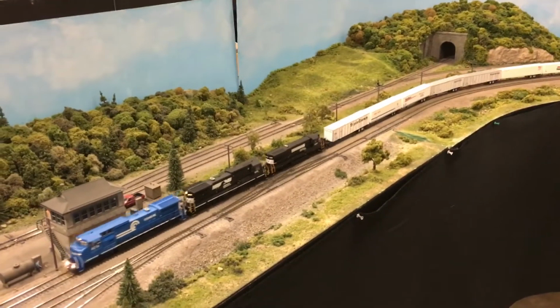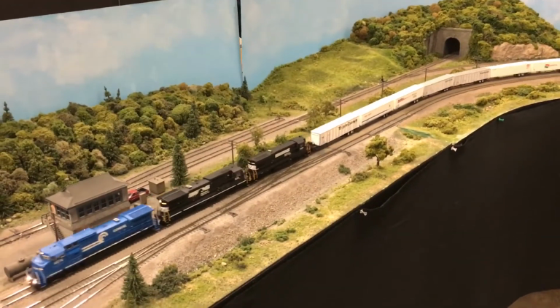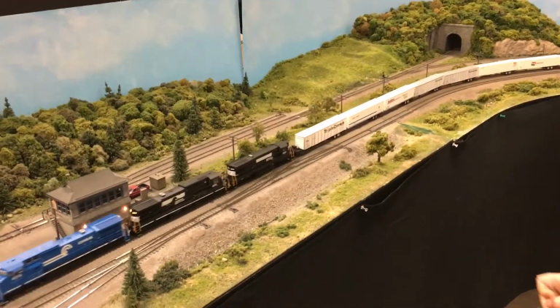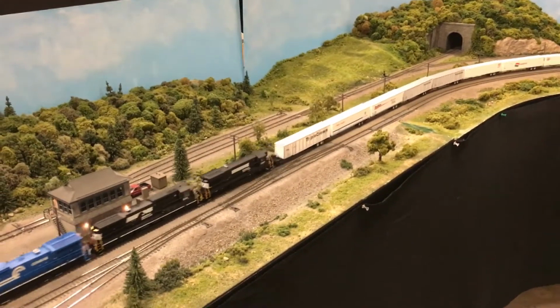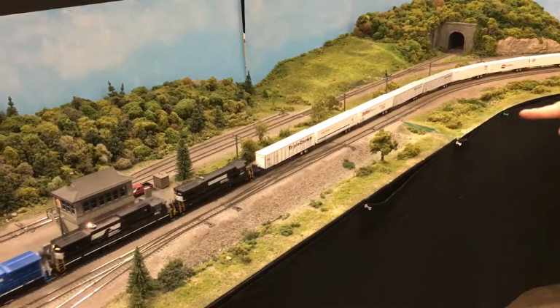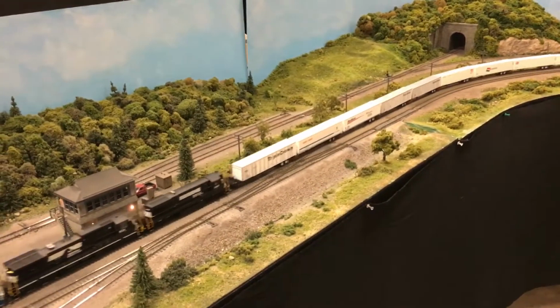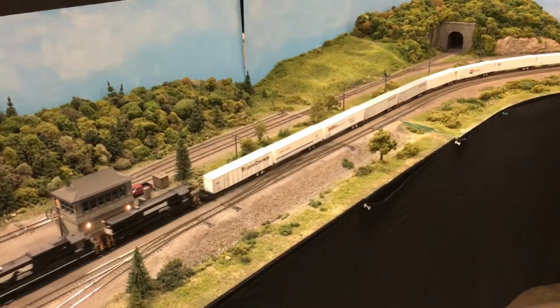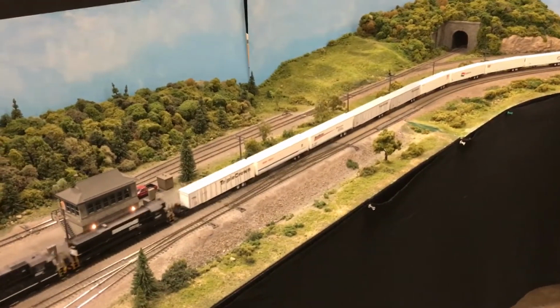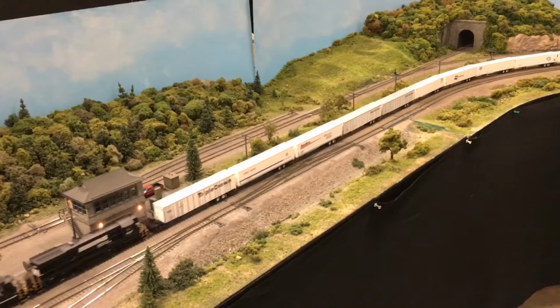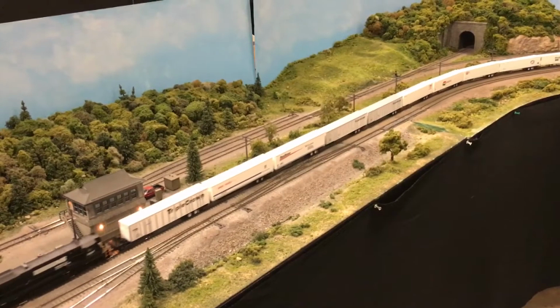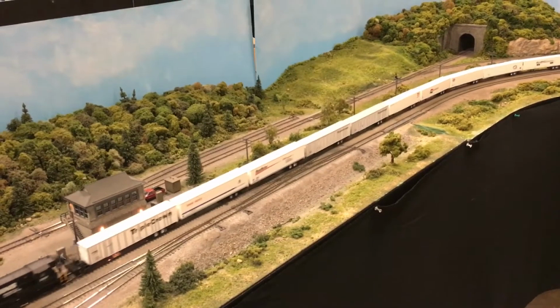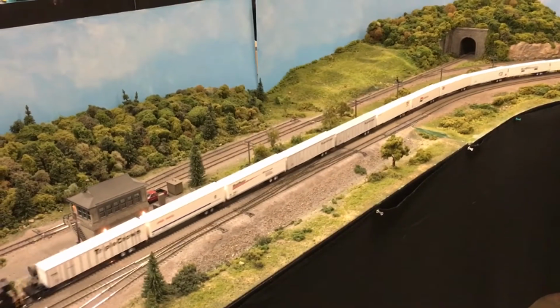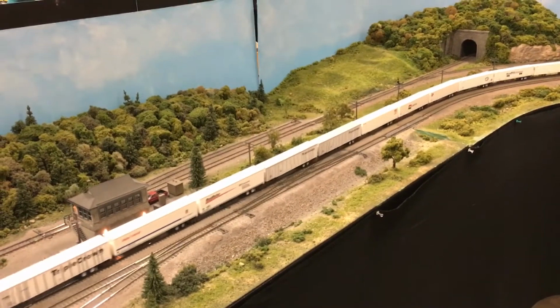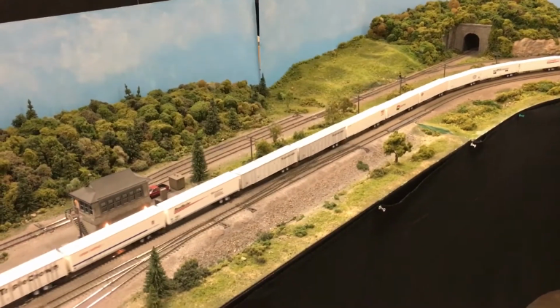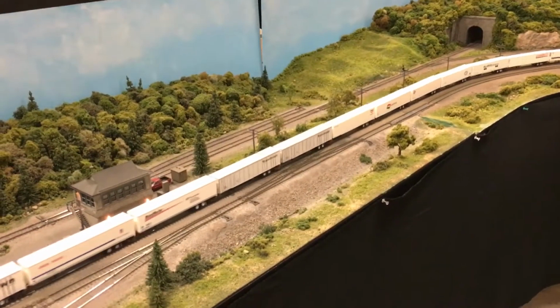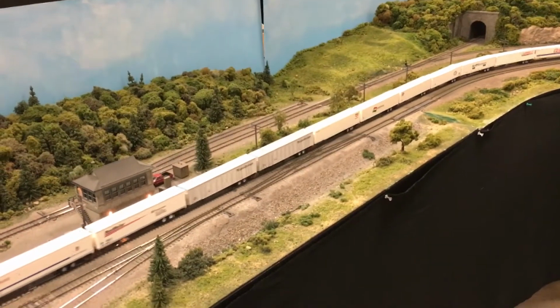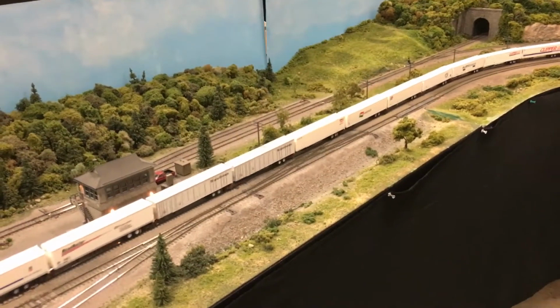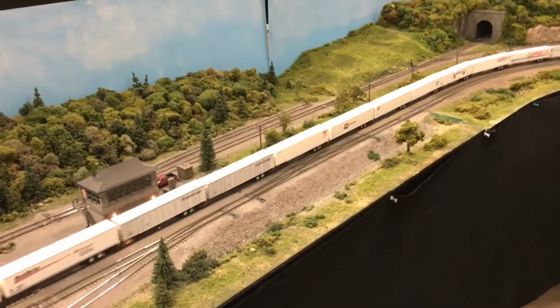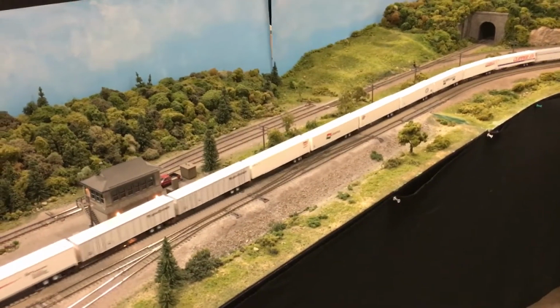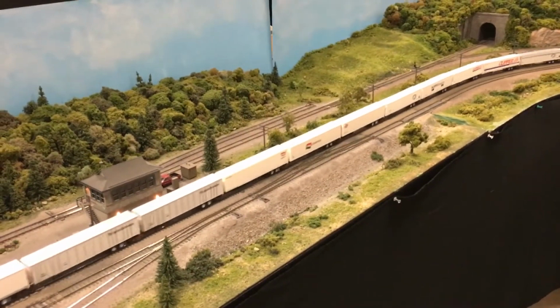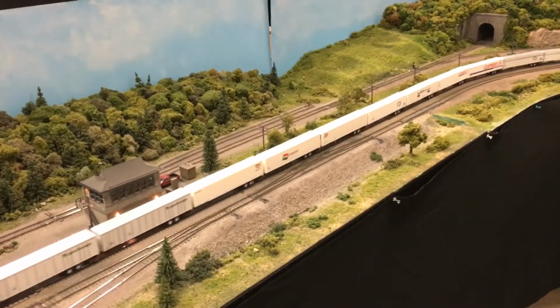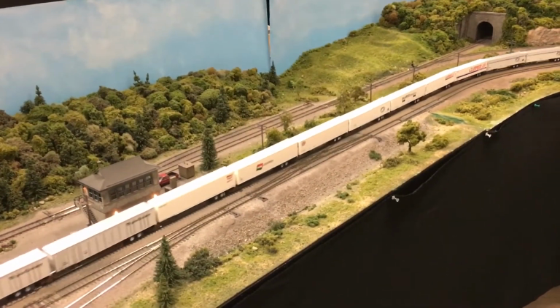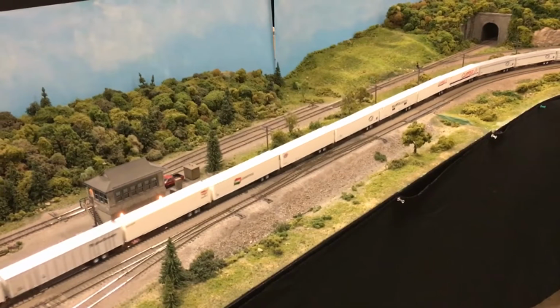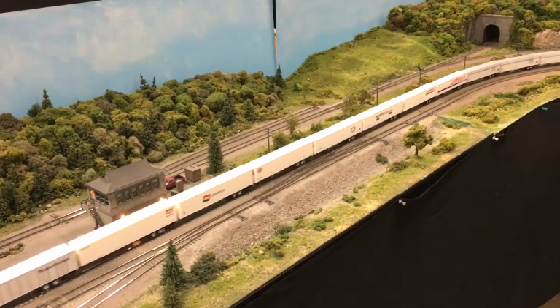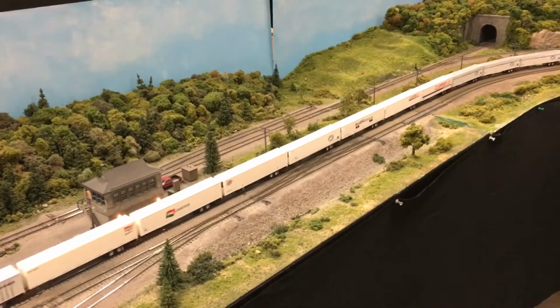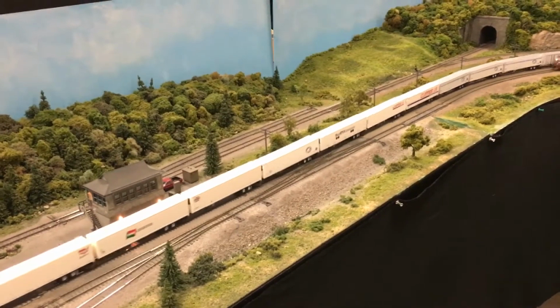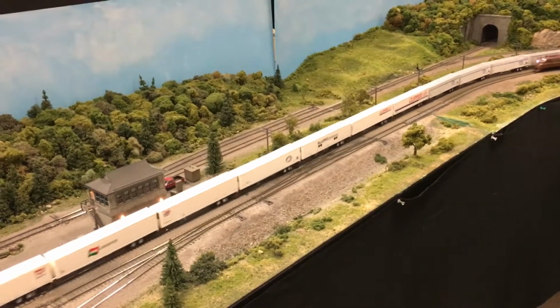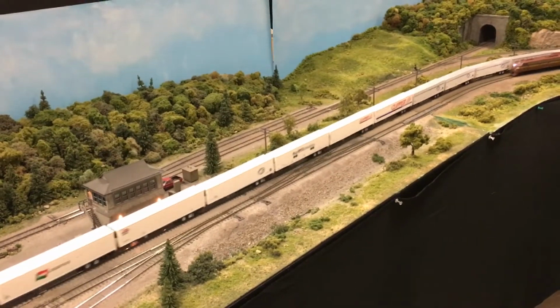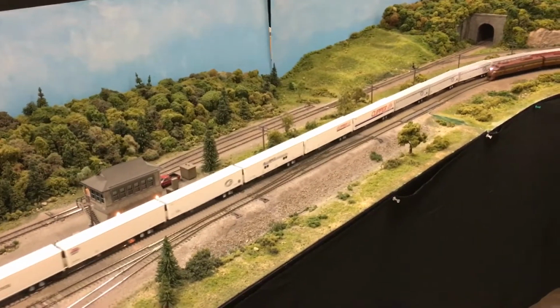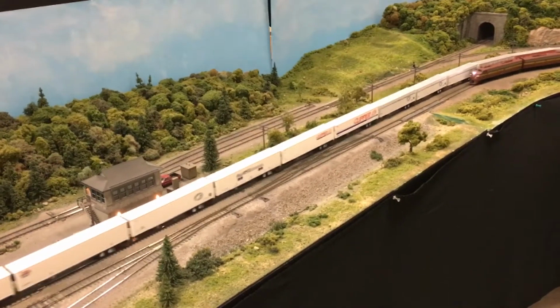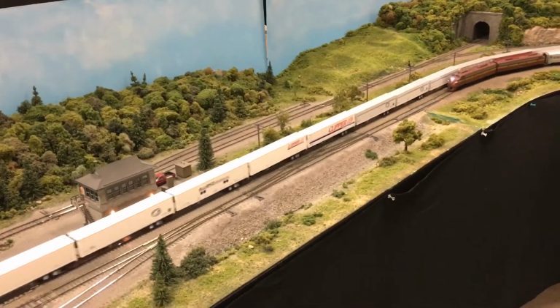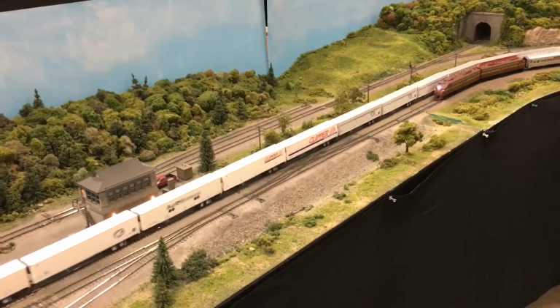It's run about 30 feet so far. I had a couple of friends who were in-scalers who were determined to make the in-scale Deluxe Innovation Road Railers run this good.